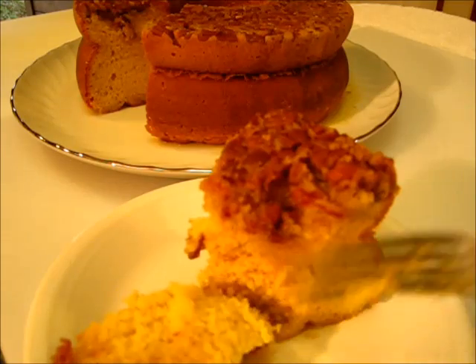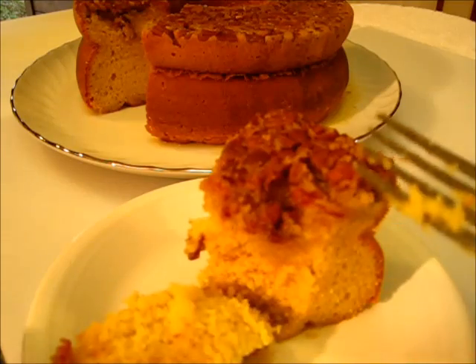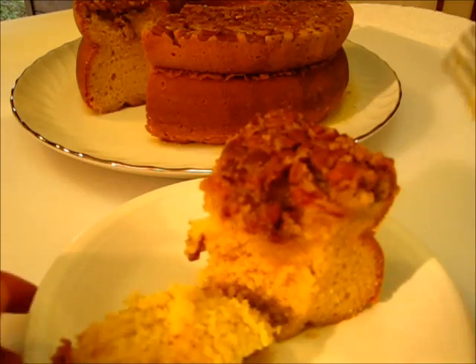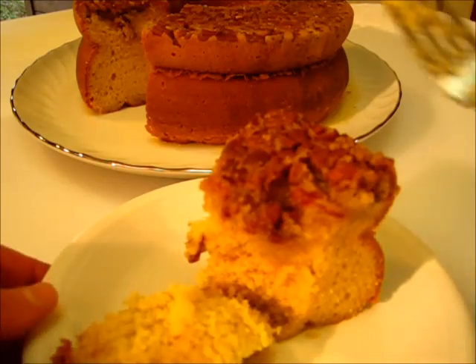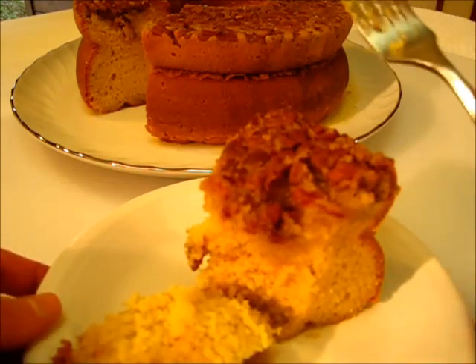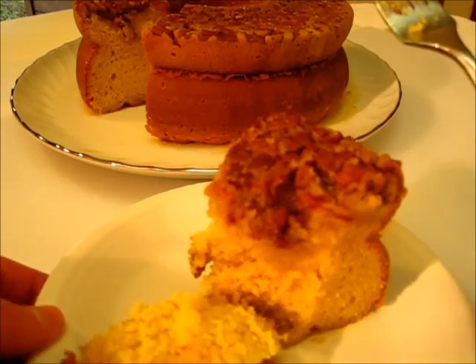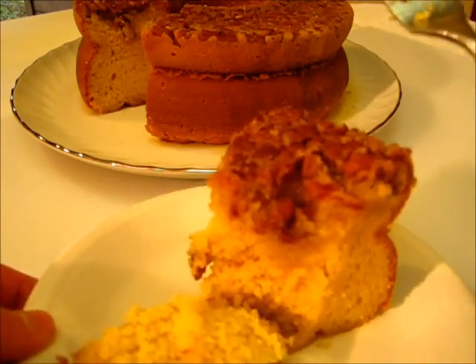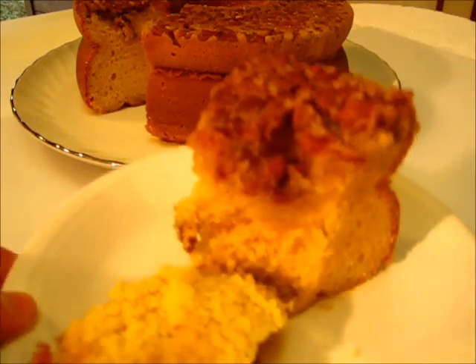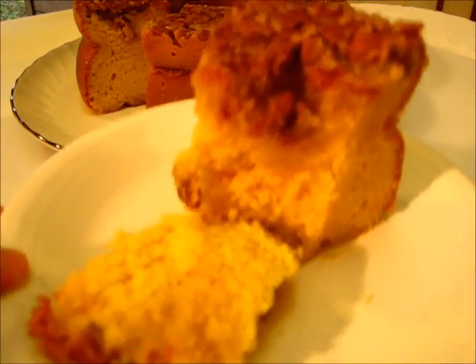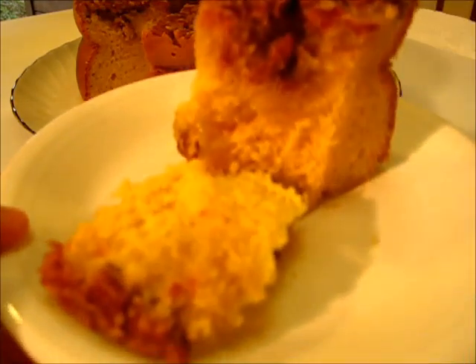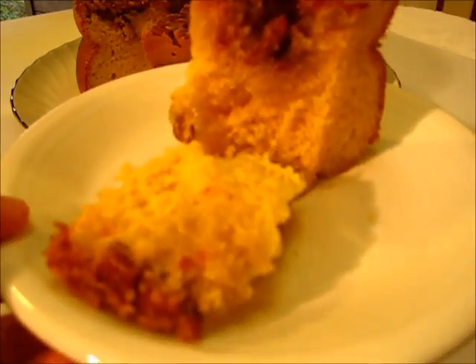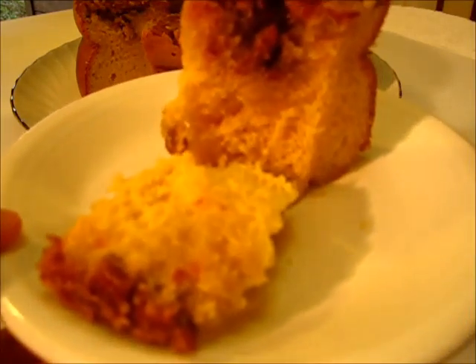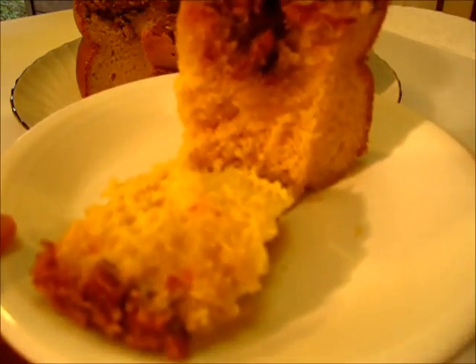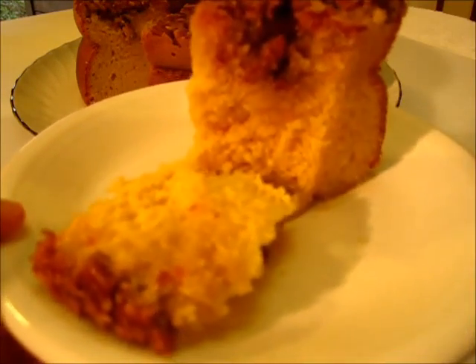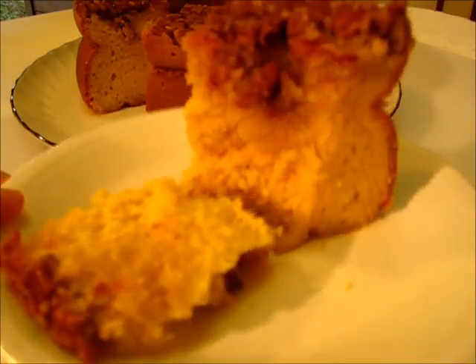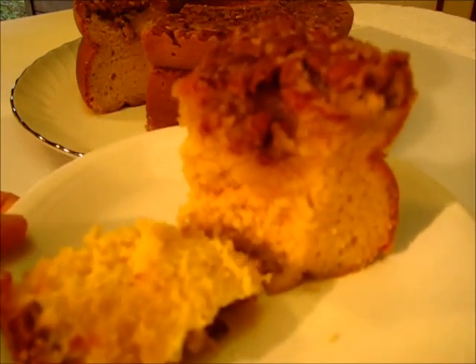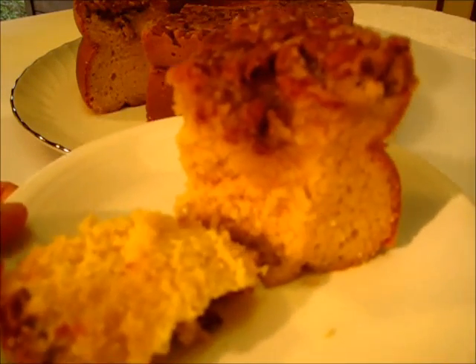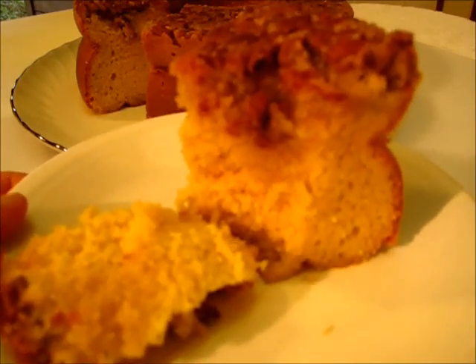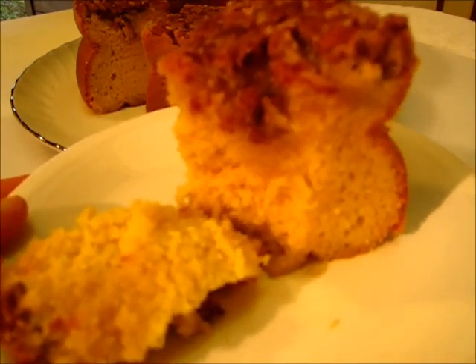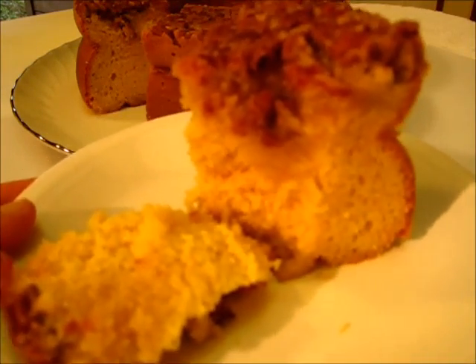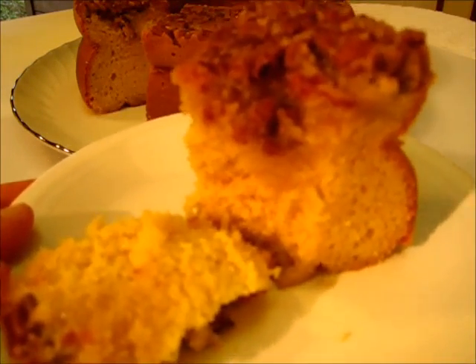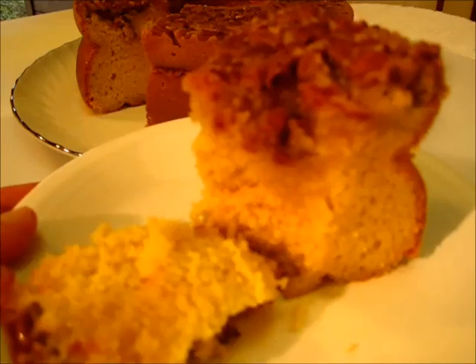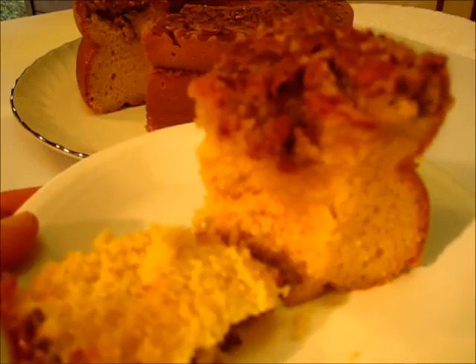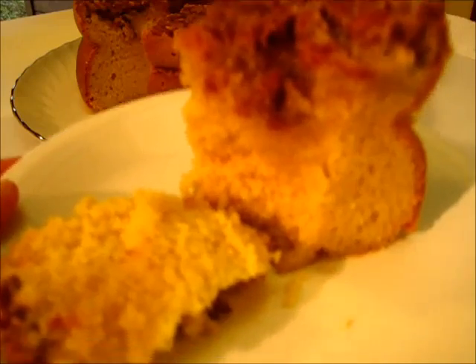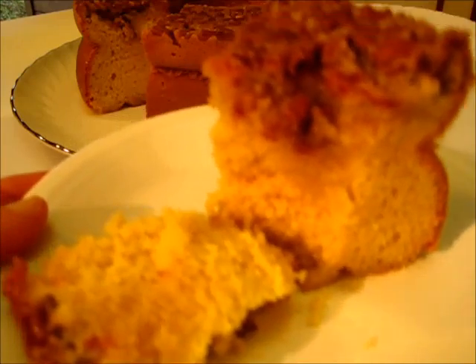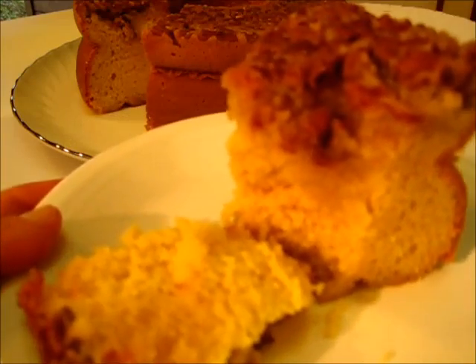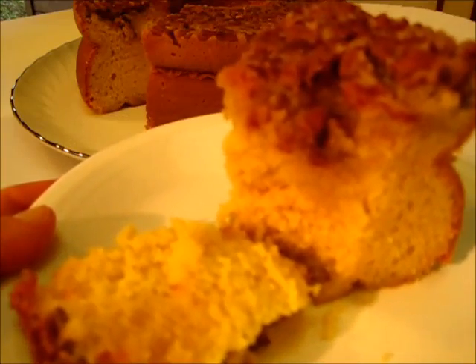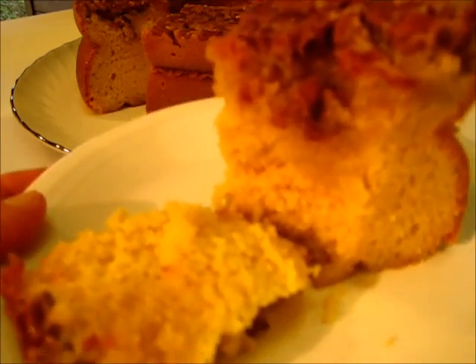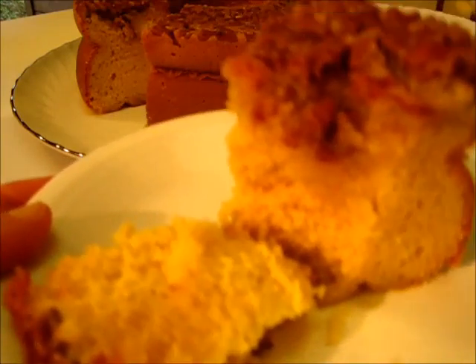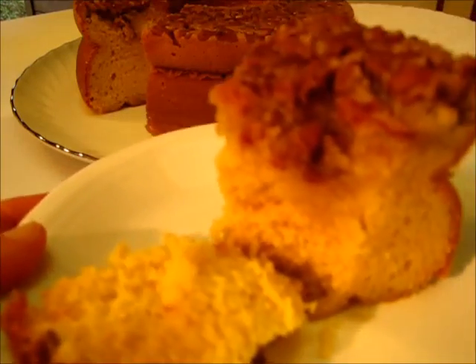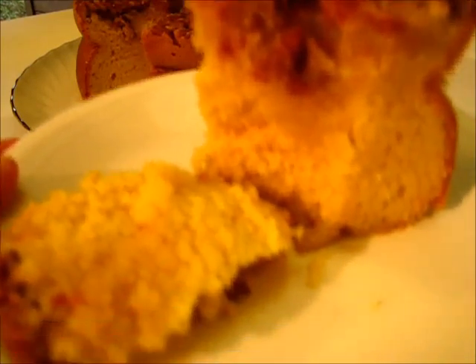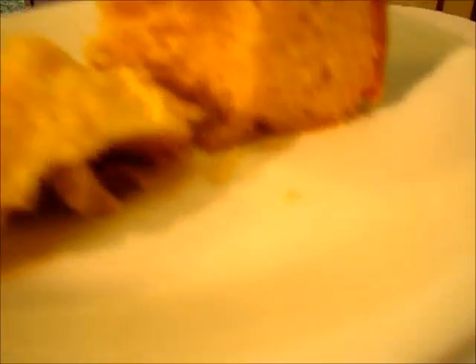There you go y'all. I'm DeRonda with Foods 101. Hope you give it a try. Happy Holidays — thanks for watching and I'll catch you next time!